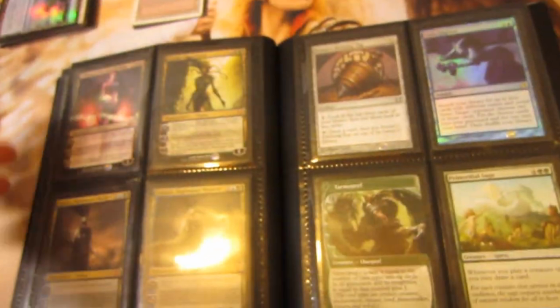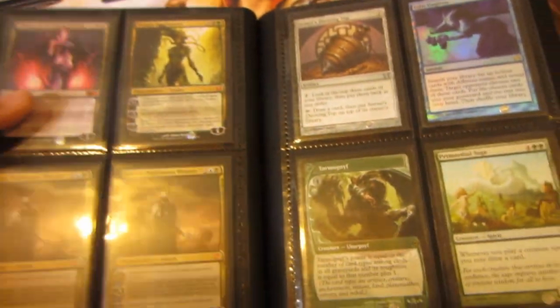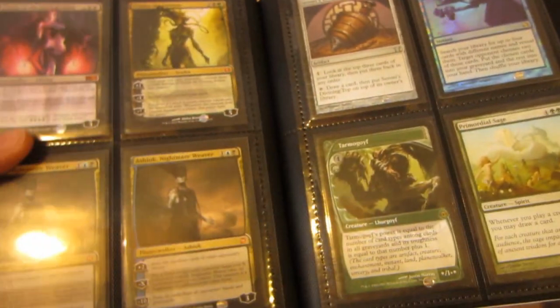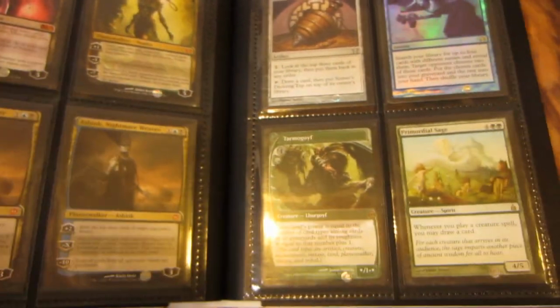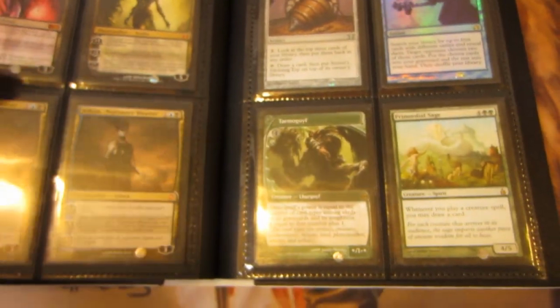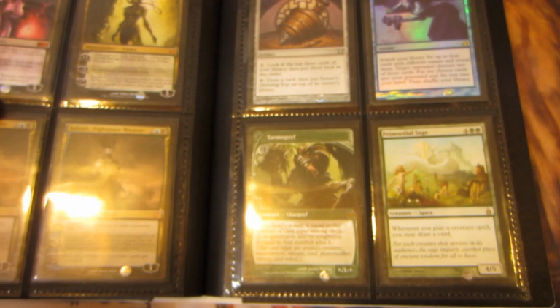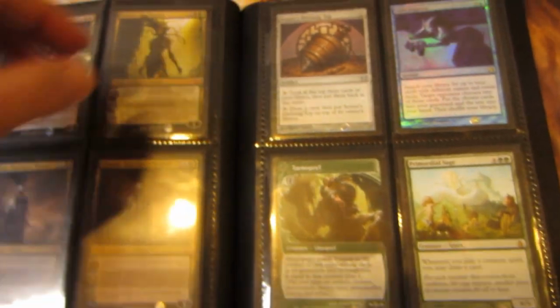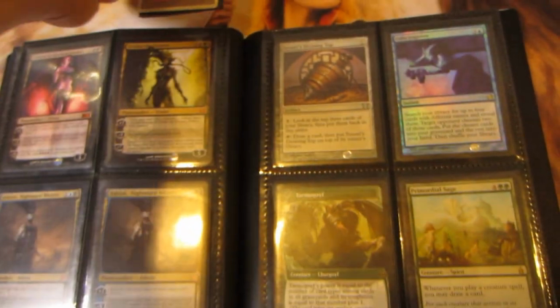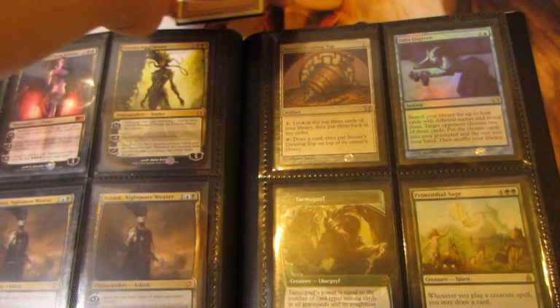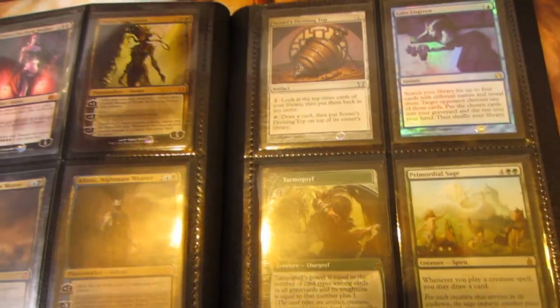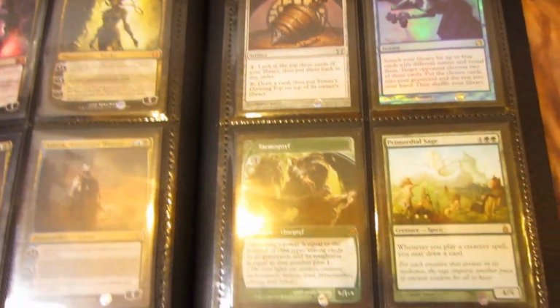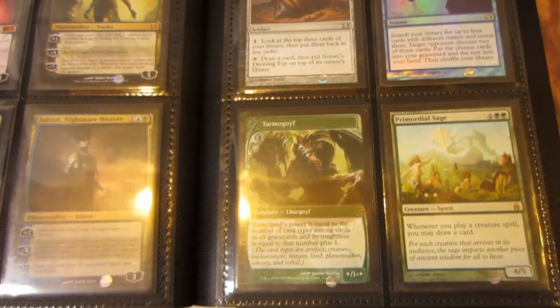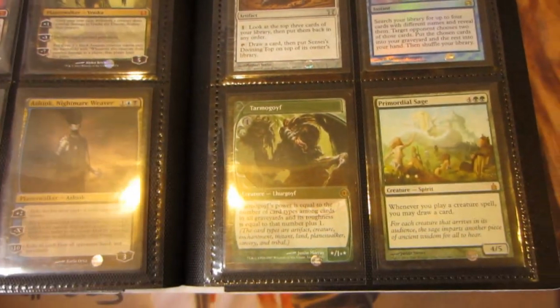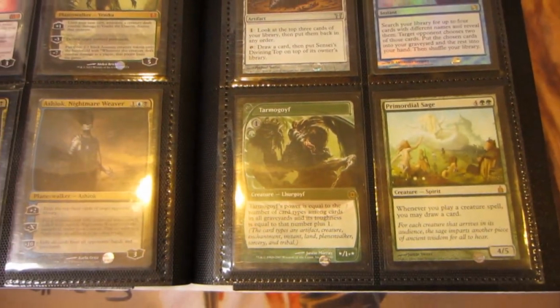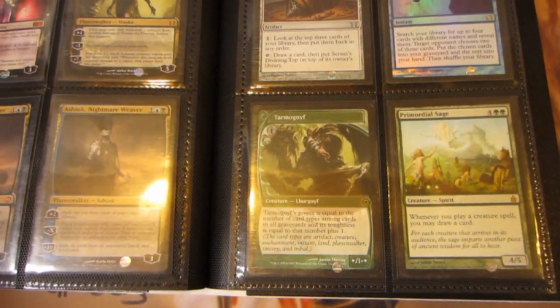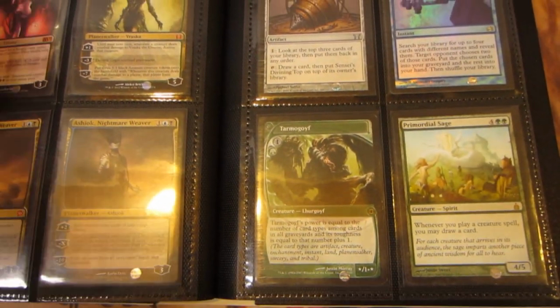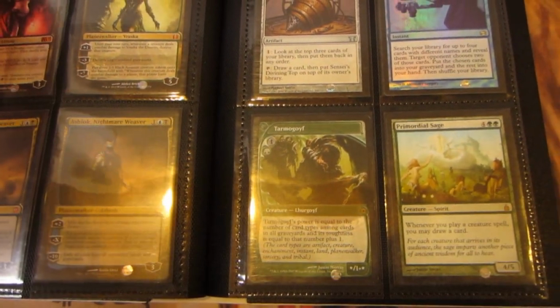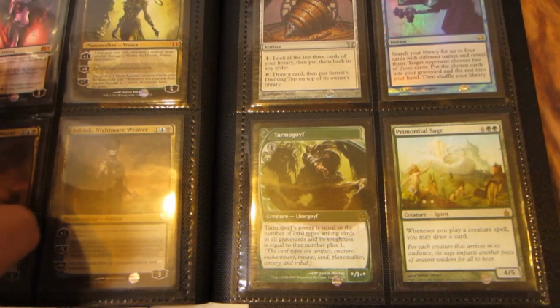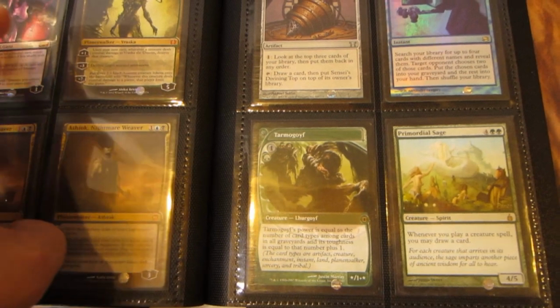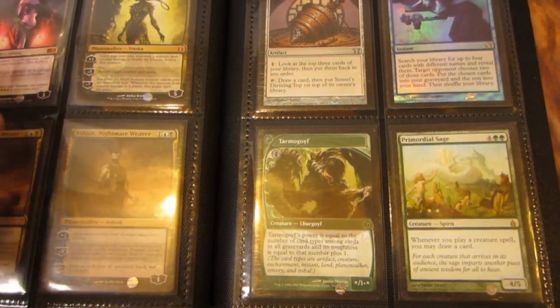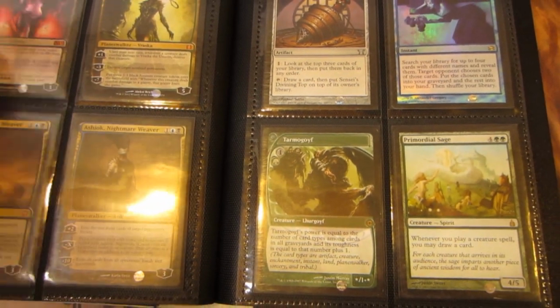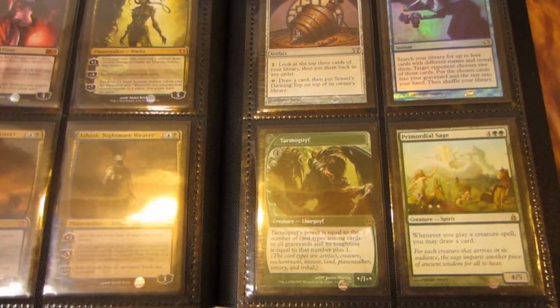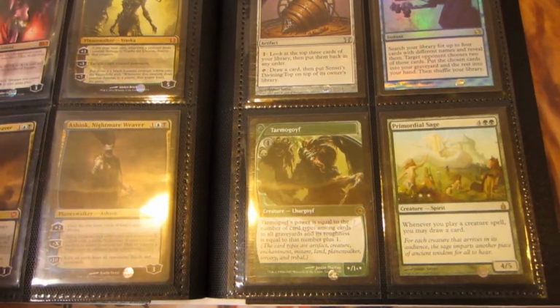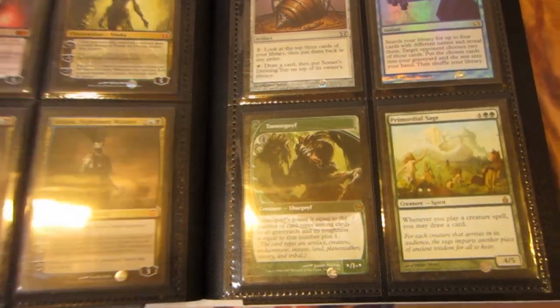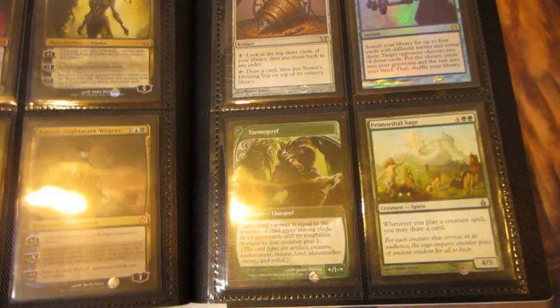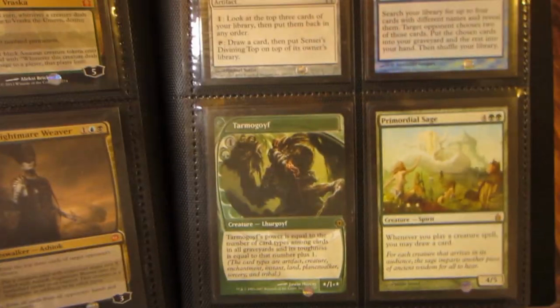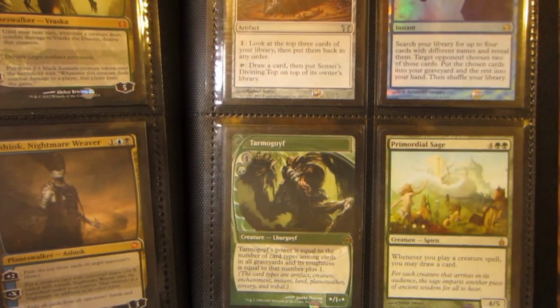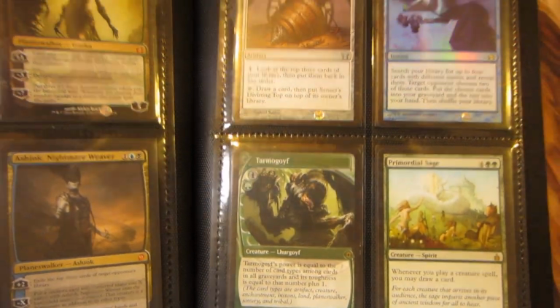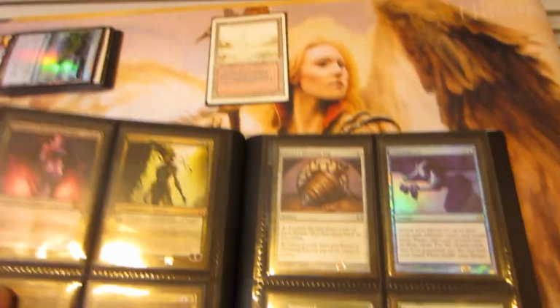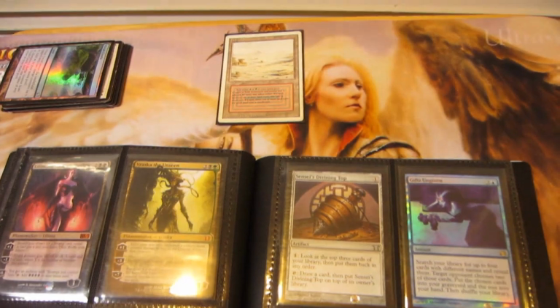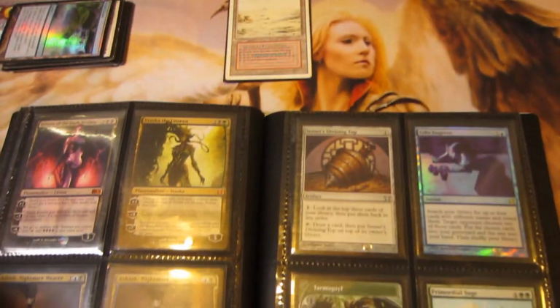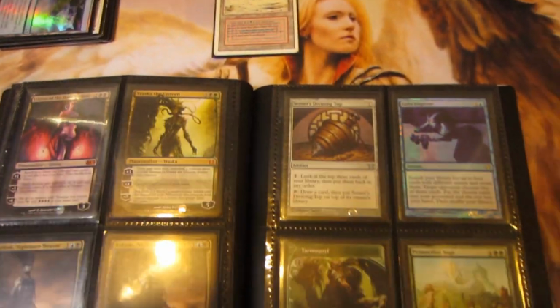Really trying to get my hands on a Mana Drain, maybe a Mana Crypt, Foil — just check out that Wants List, there's a lot of stuff there. Thanks for watching guys, and have a nice day.